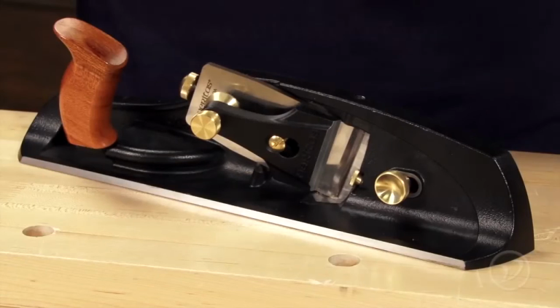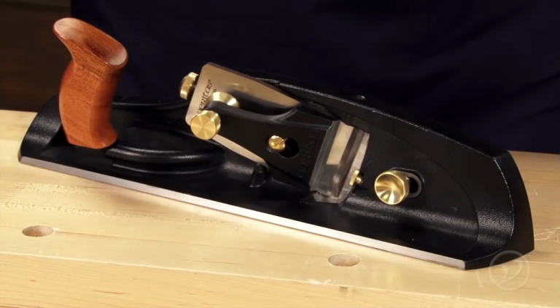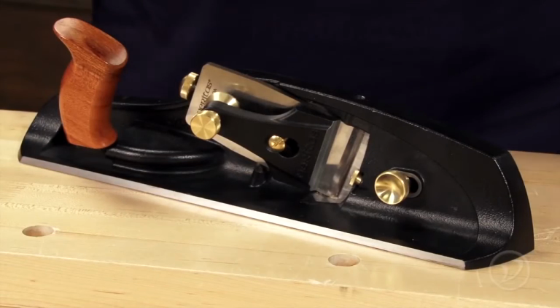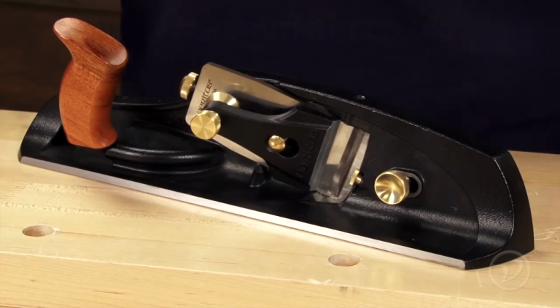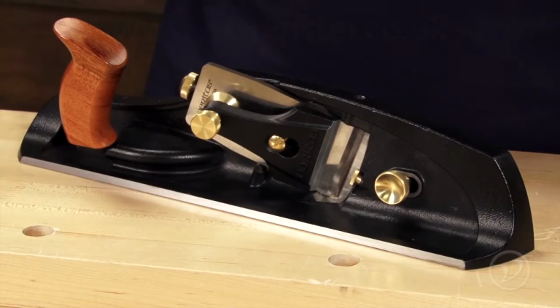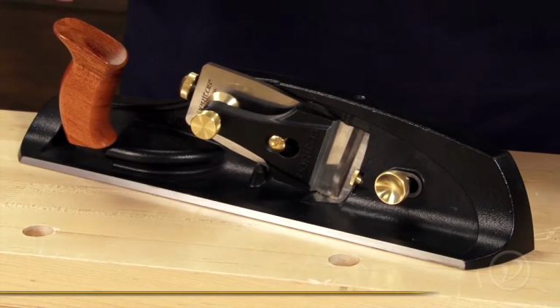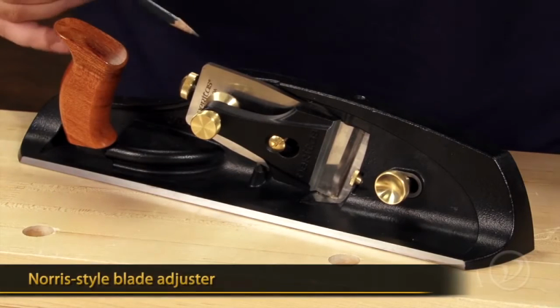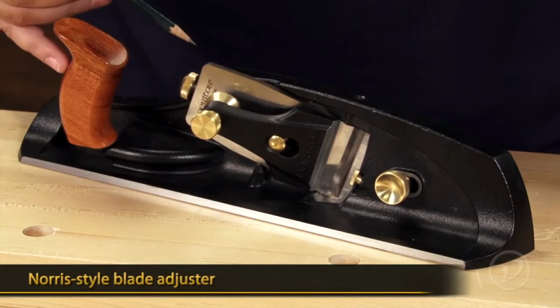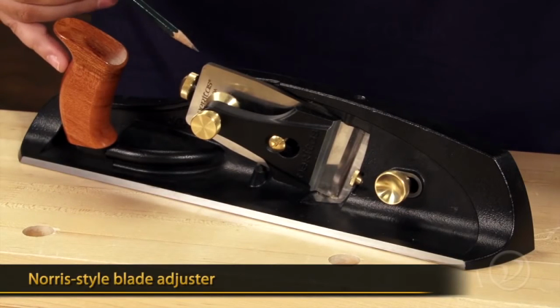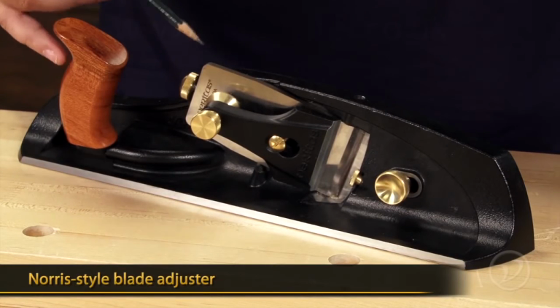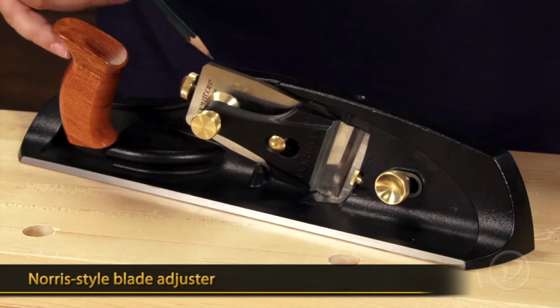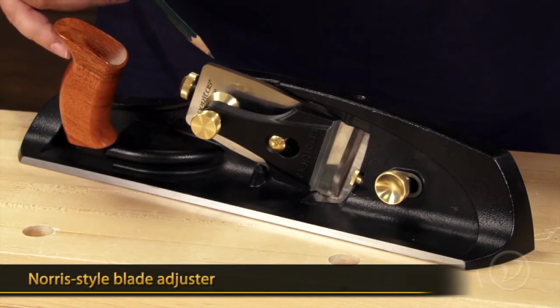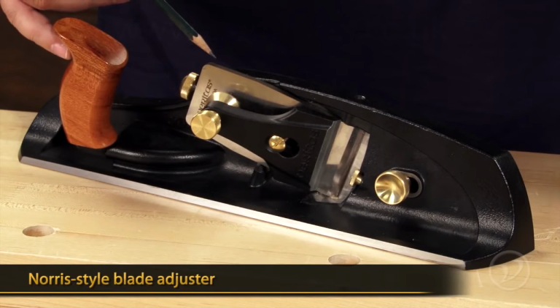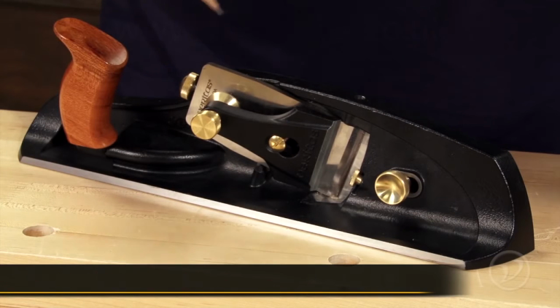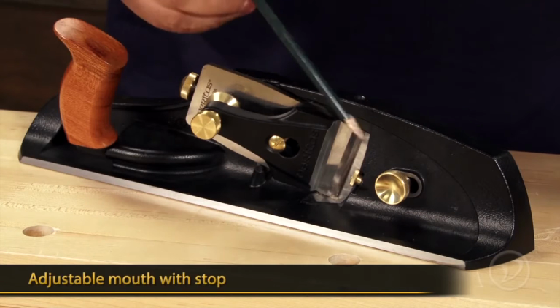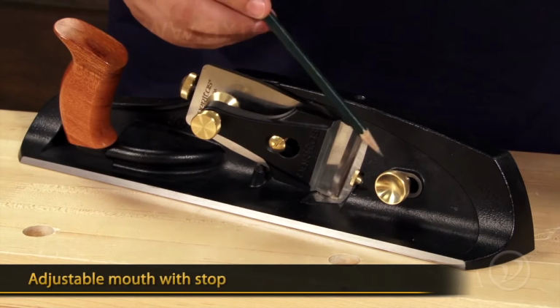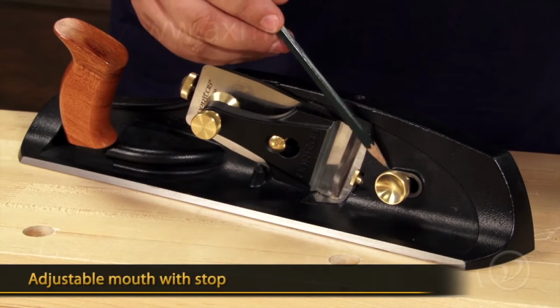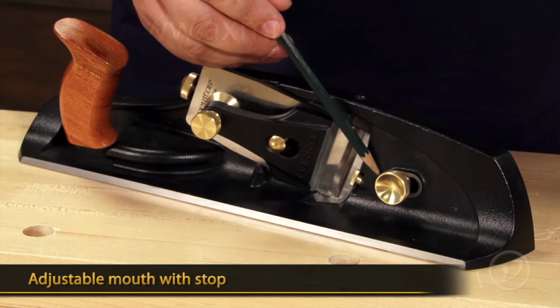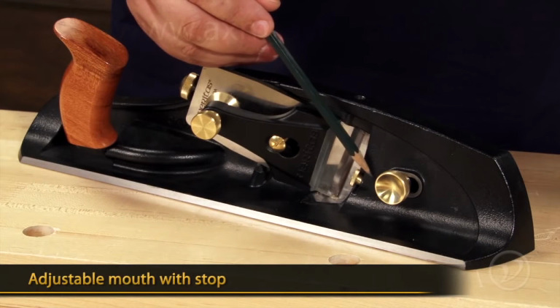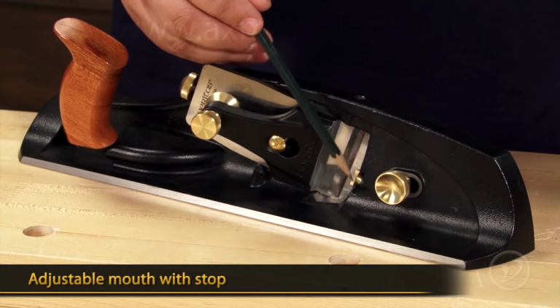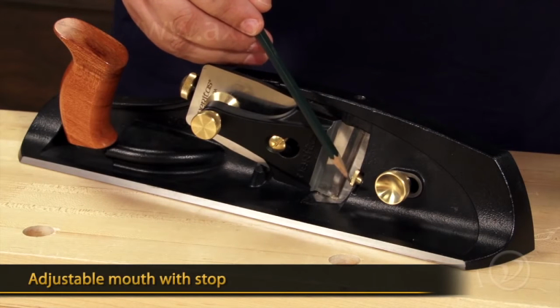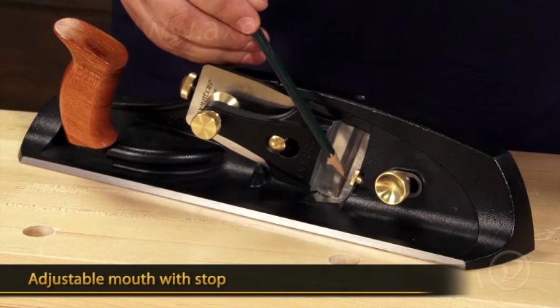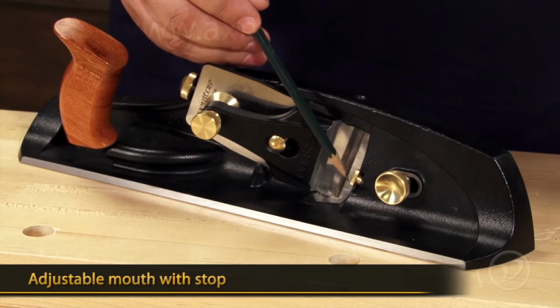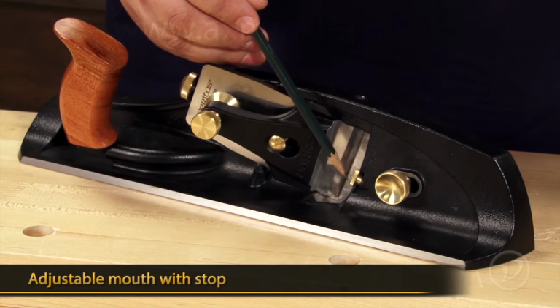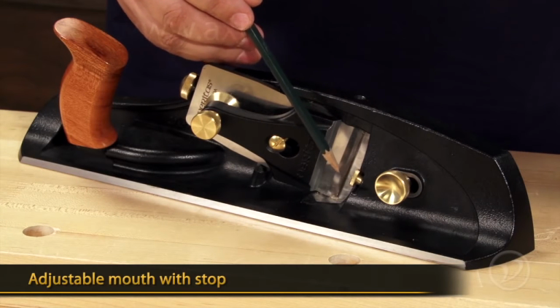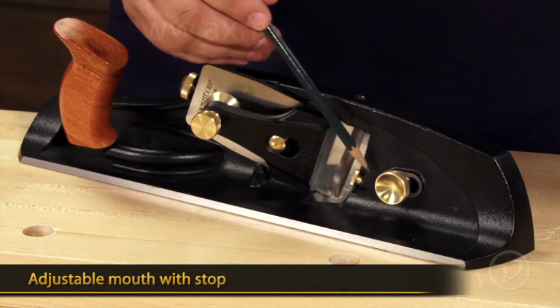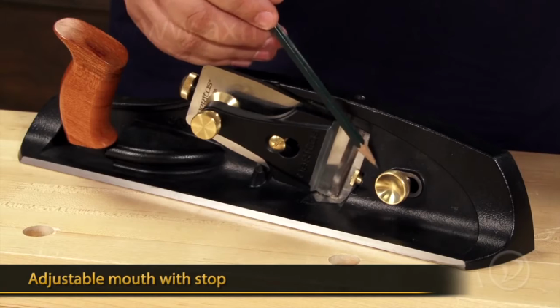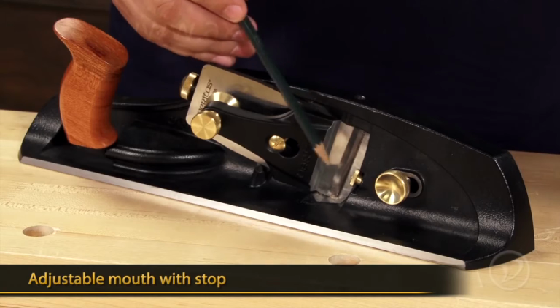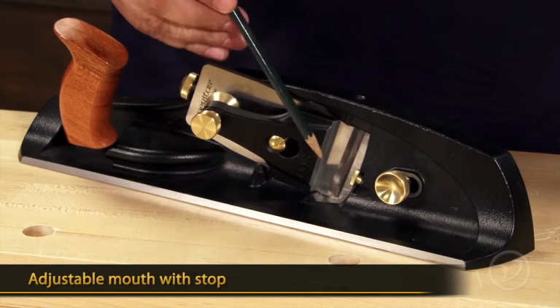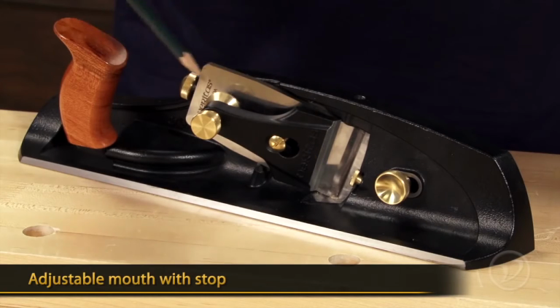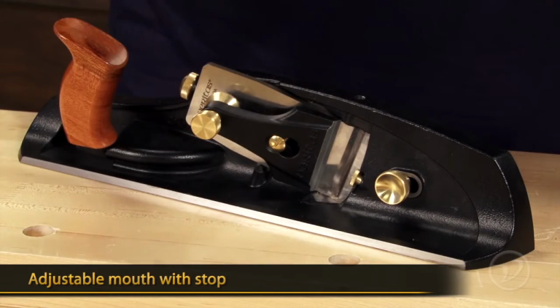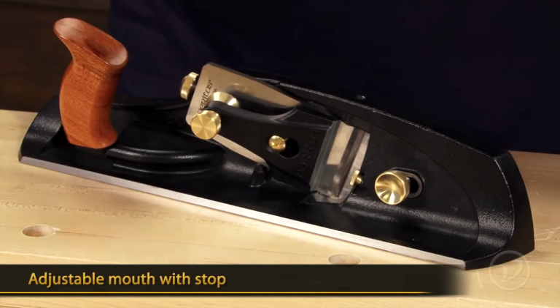Like most Veritas planes, there is a Norris-style adjuster that adjusts the blade. There's also a mouth that opens and closes with a stop that makes sure that you don't slam the toe into a freshly sharpened blade.